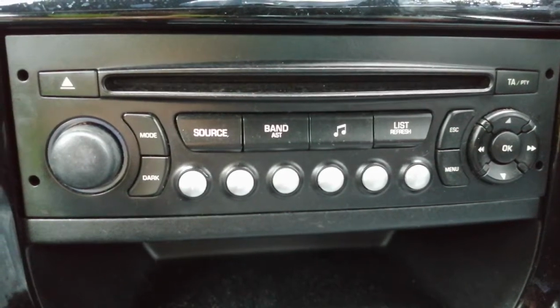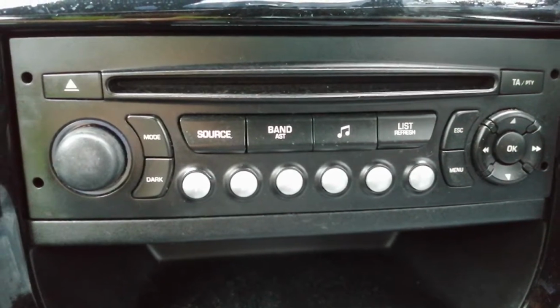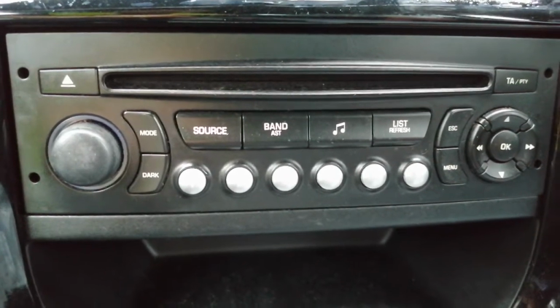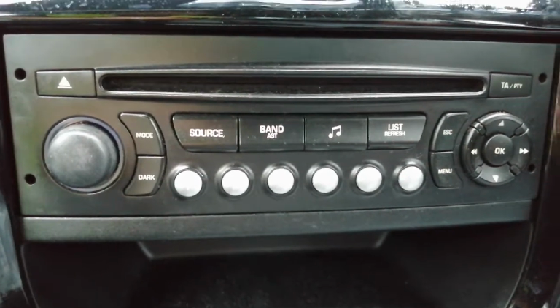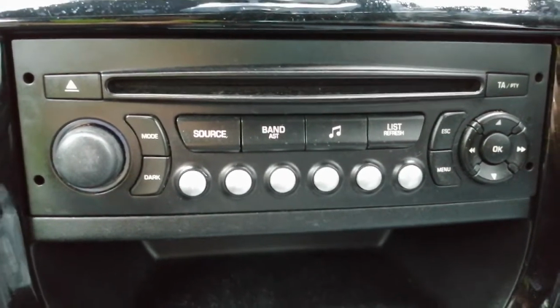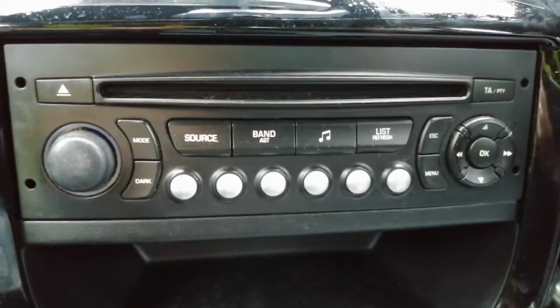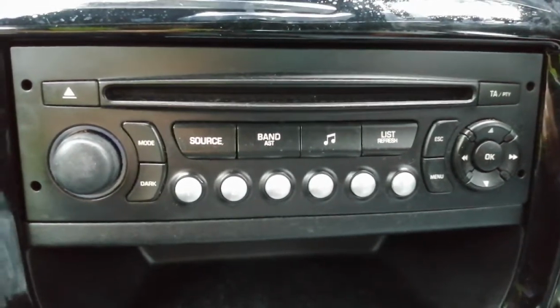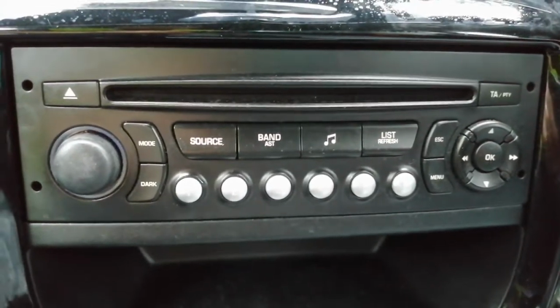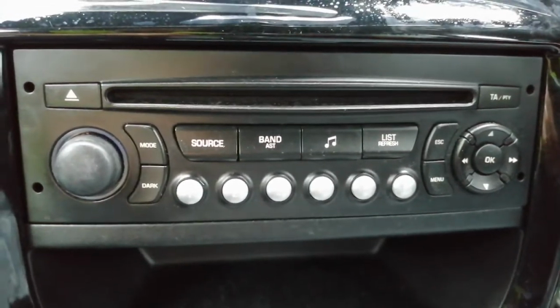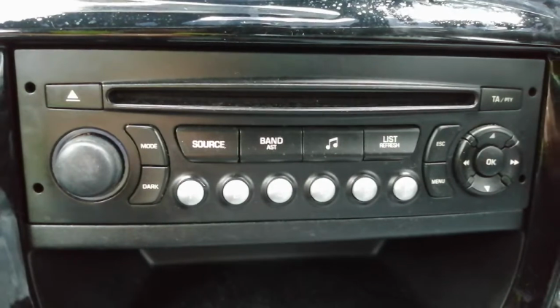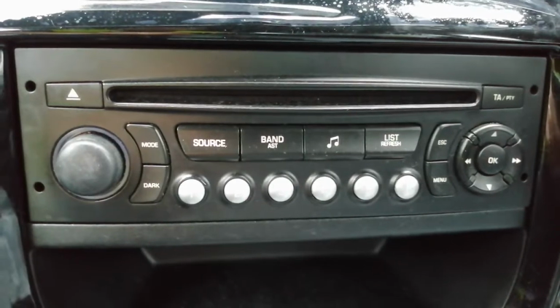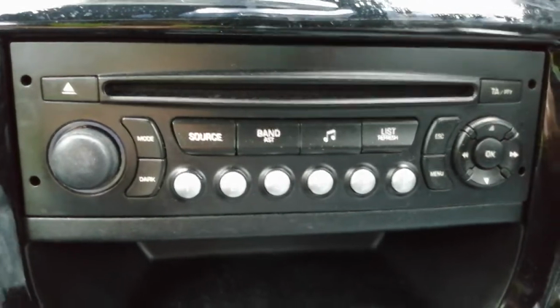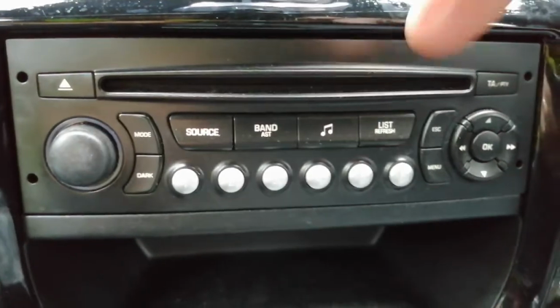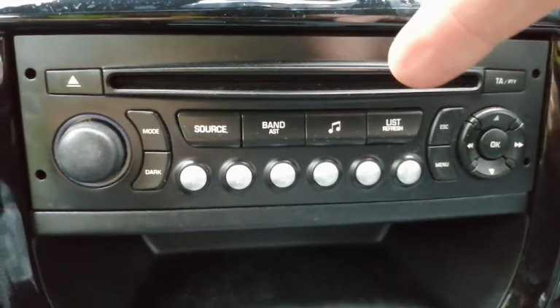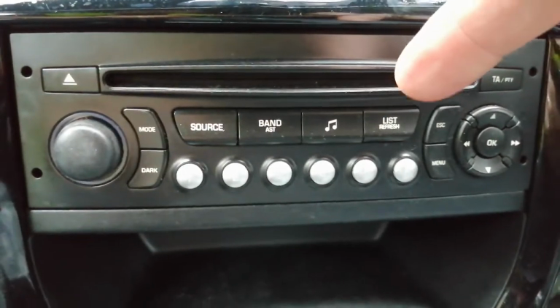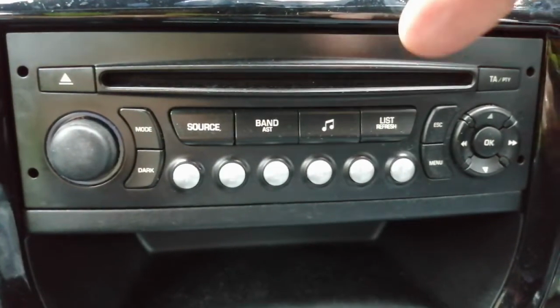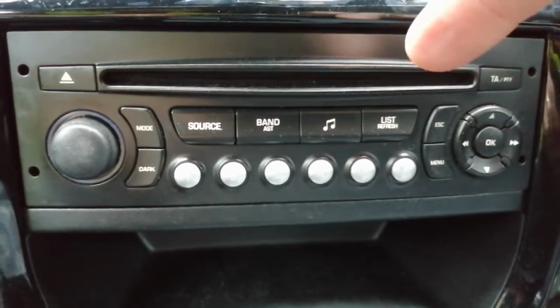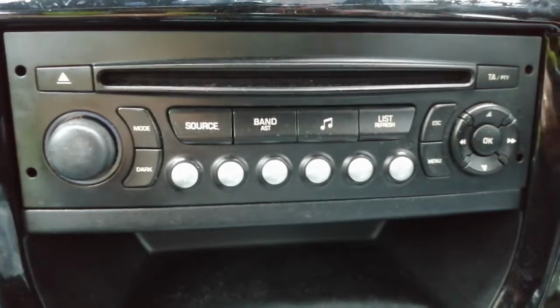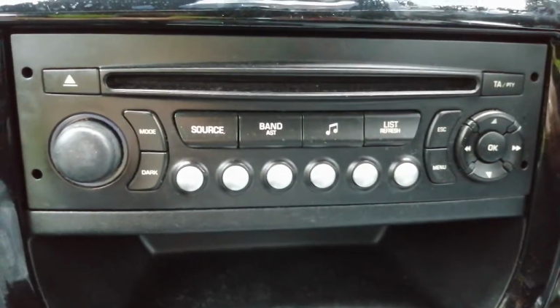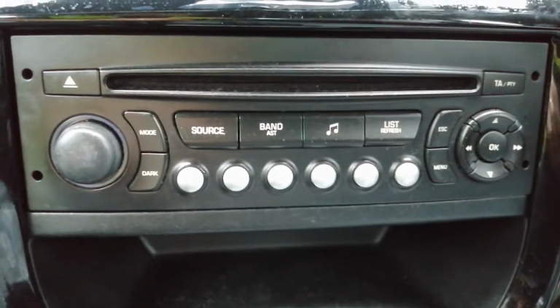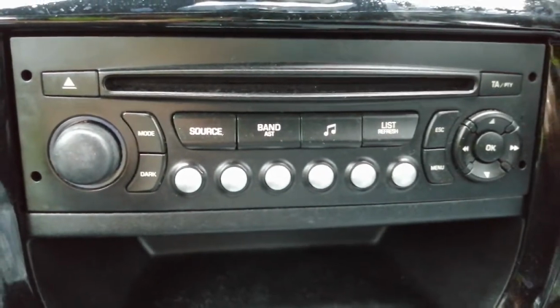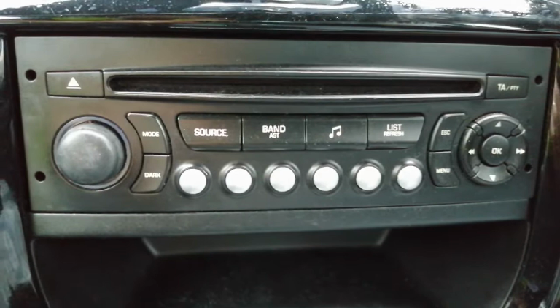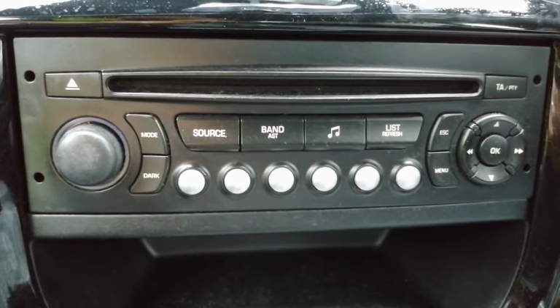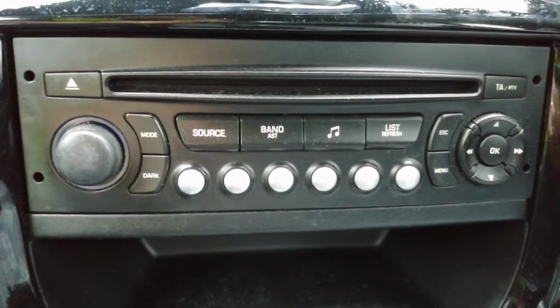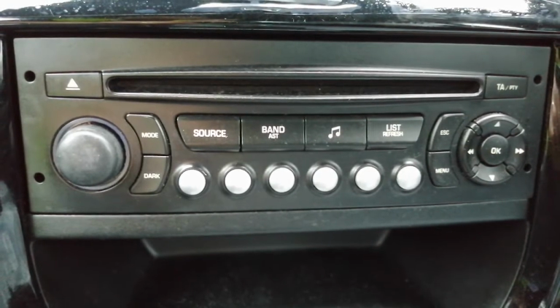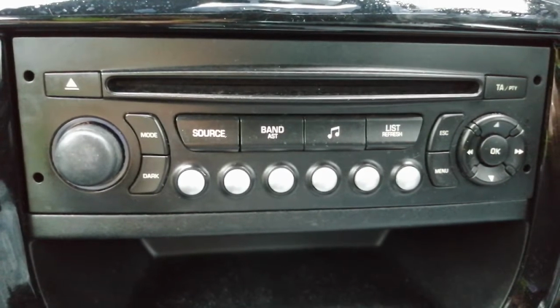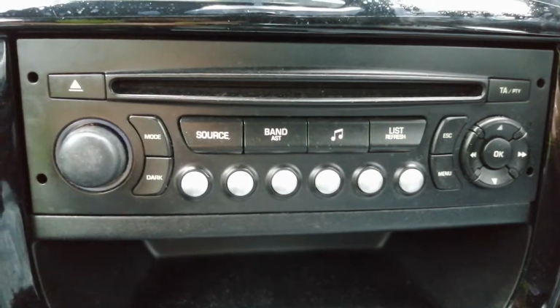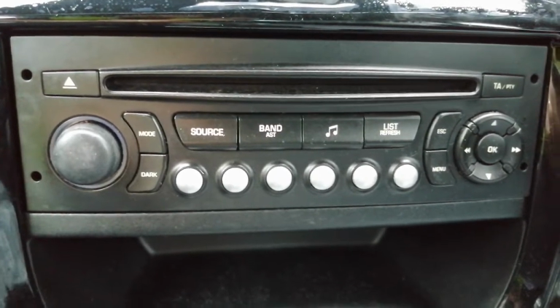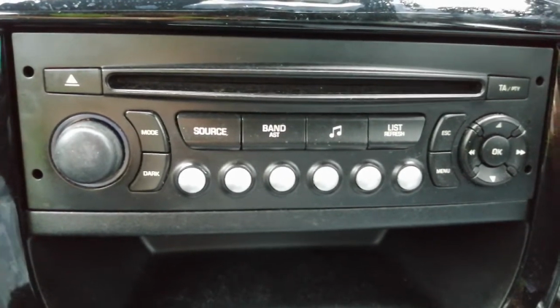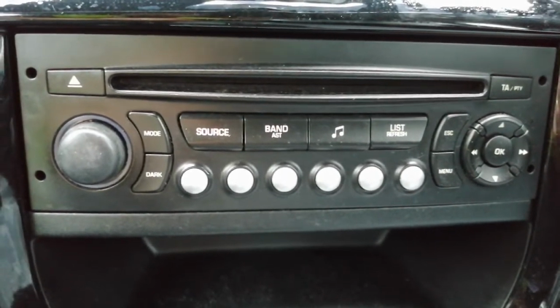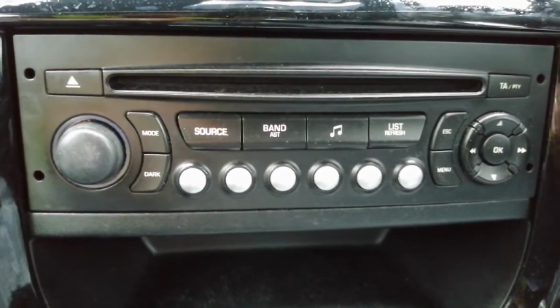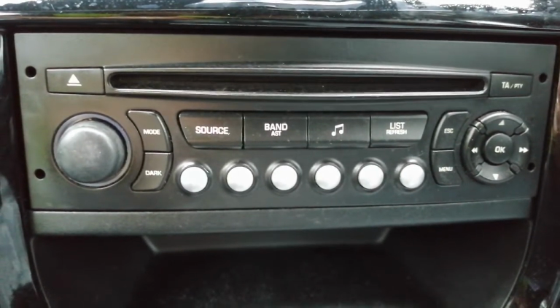Hi guys, PJ back again. Today, a really quick video on how to take the radio out of the car. This is a Citroën DS3, approximately a 2012 model. I'm just going to quickly show you what adapters you're going to need for the back, how you're going to get the radio out, and what keys you're going to need.